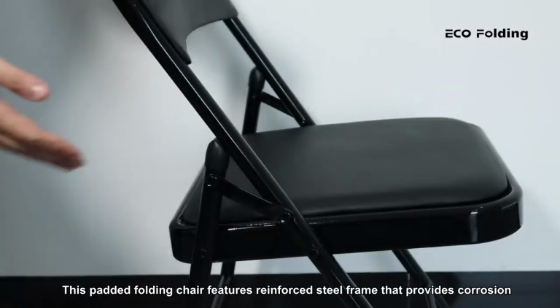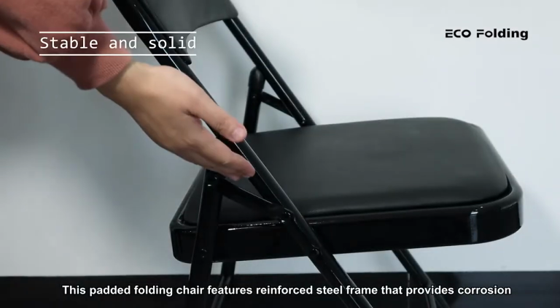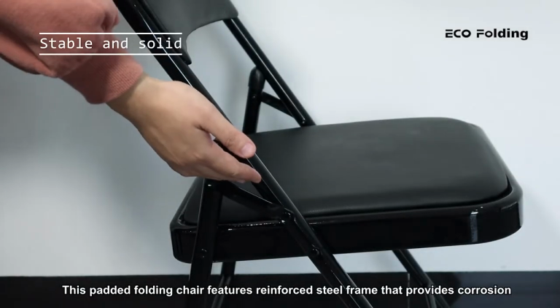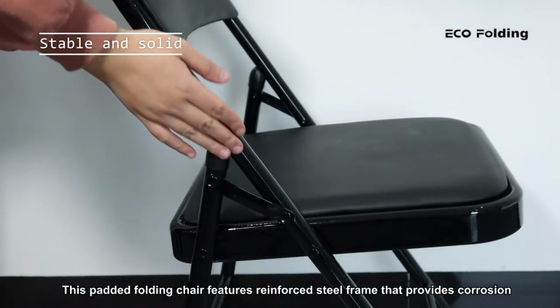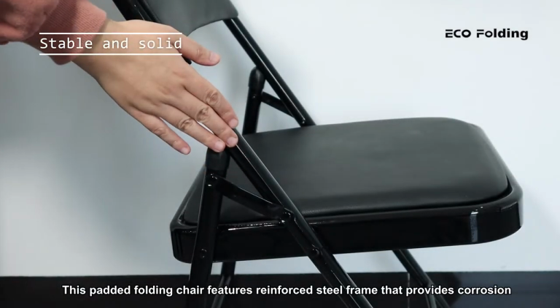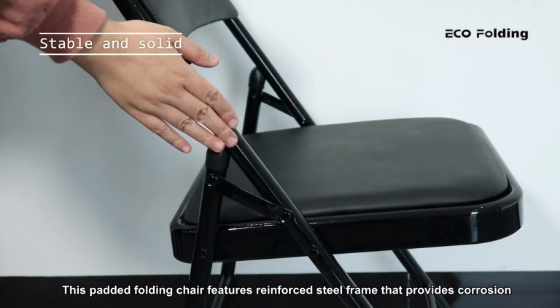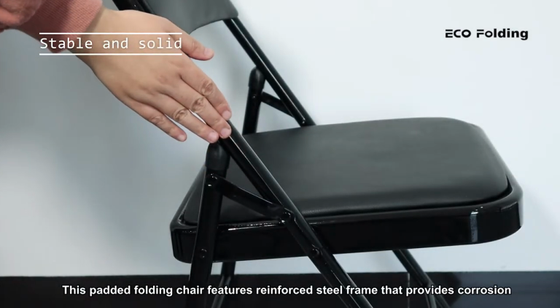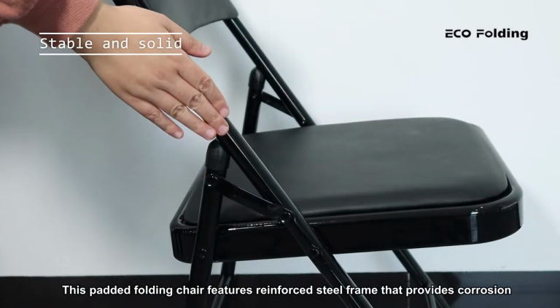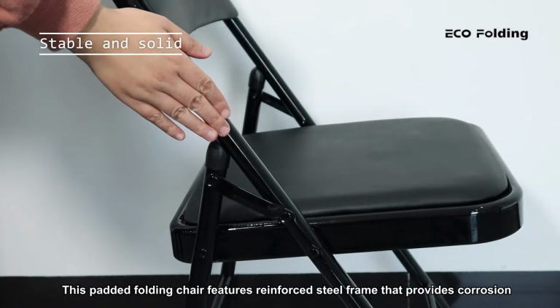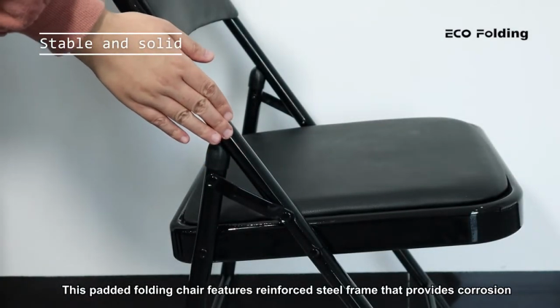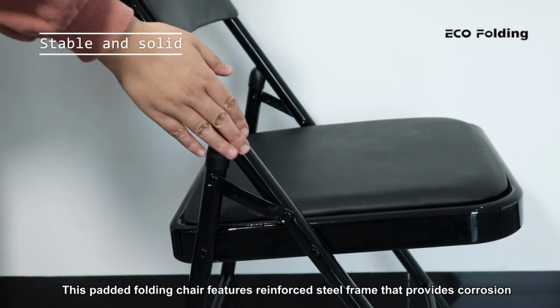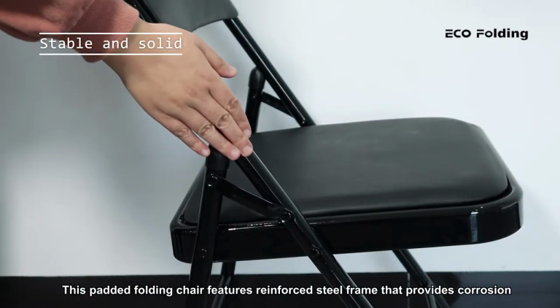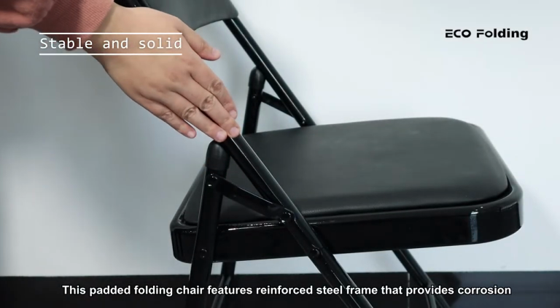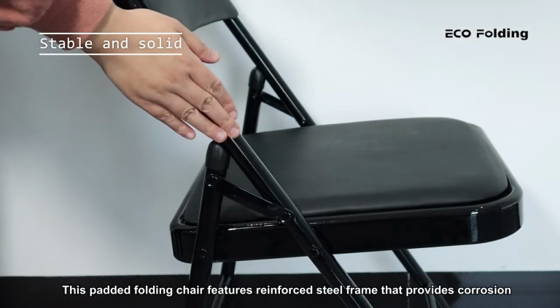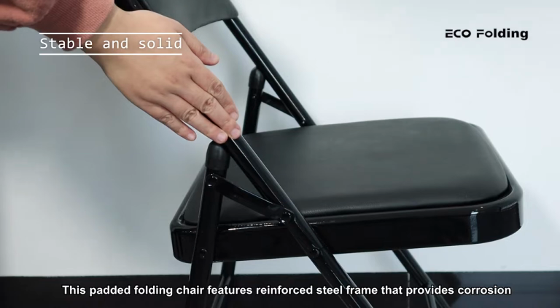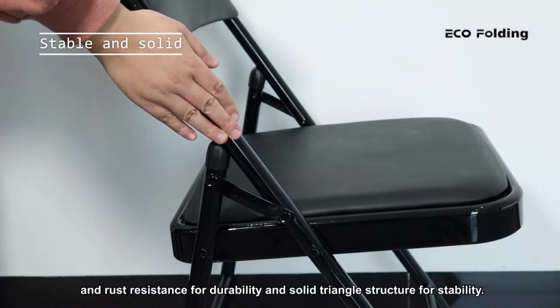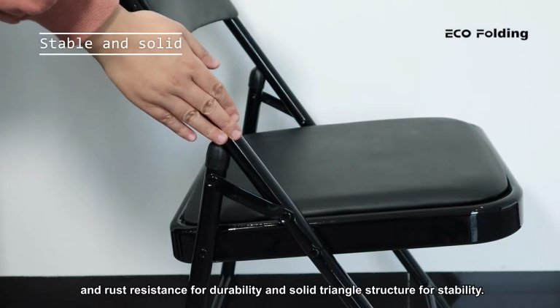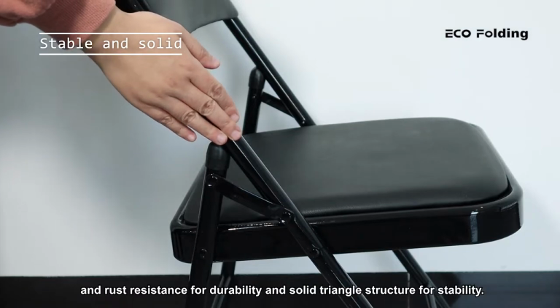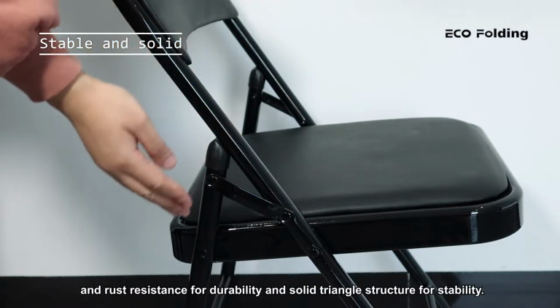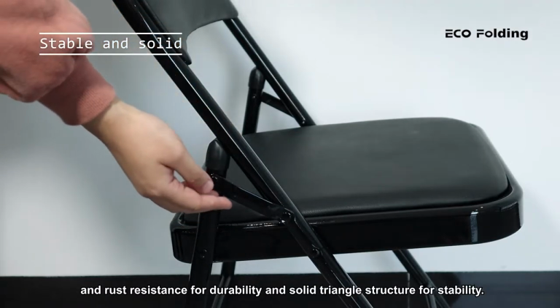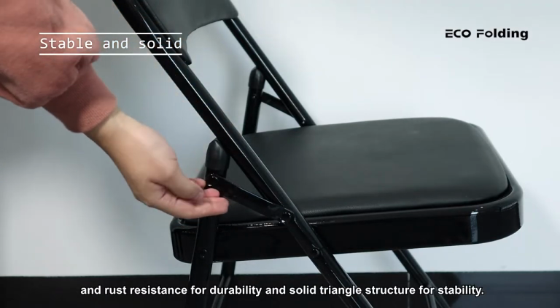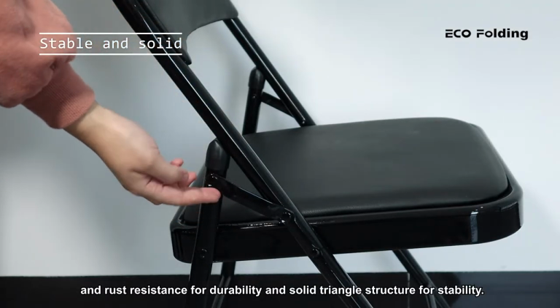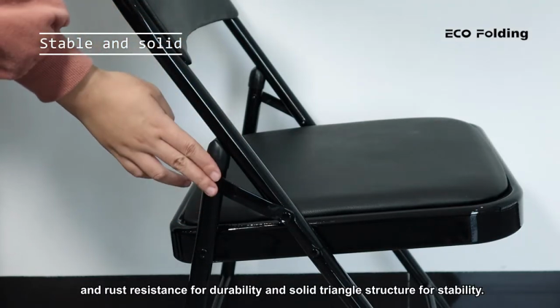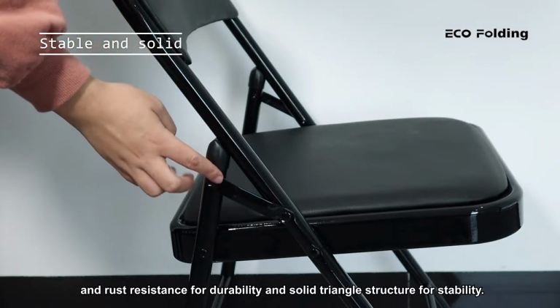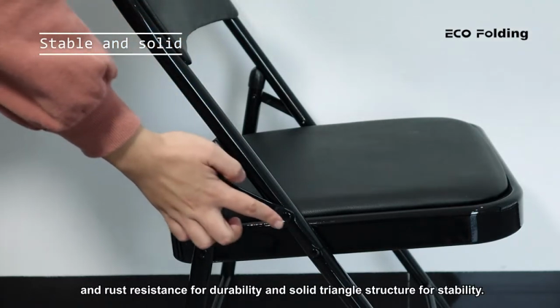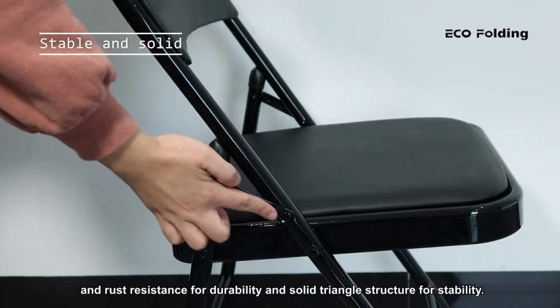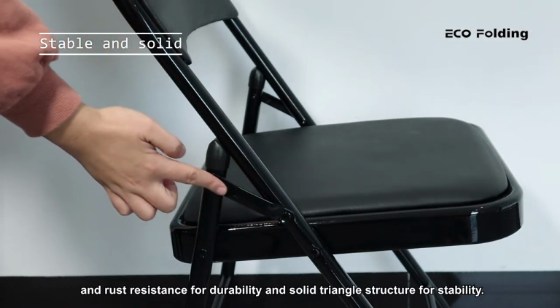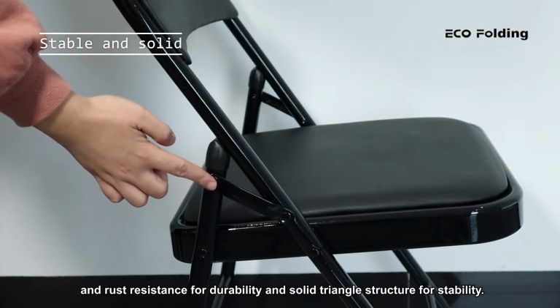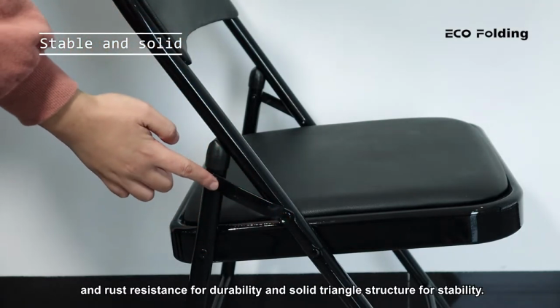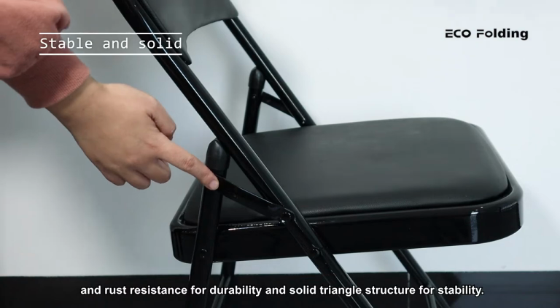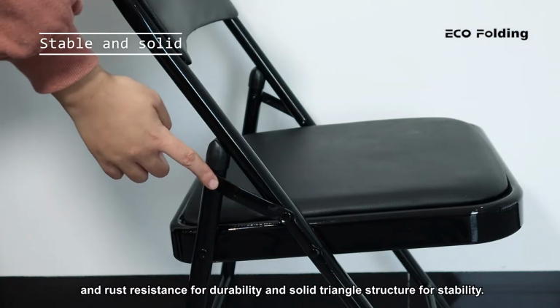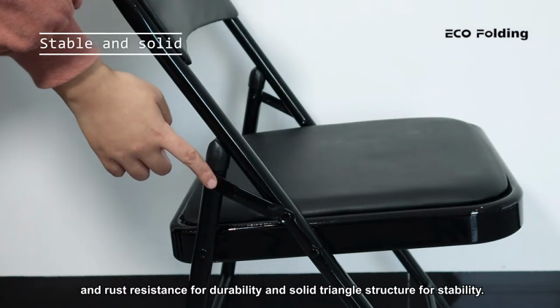This padded folding chair features a reinforced steel frame that provides corrosion and rust resistance for durability, and a solid triangle structure for stability.